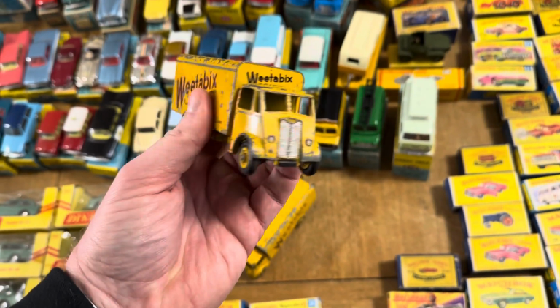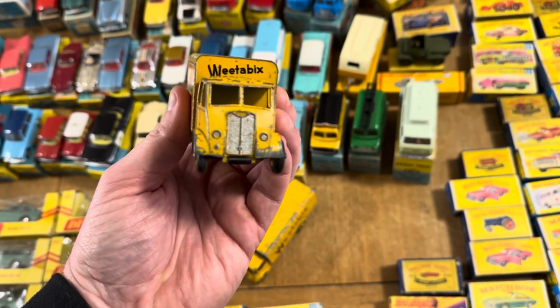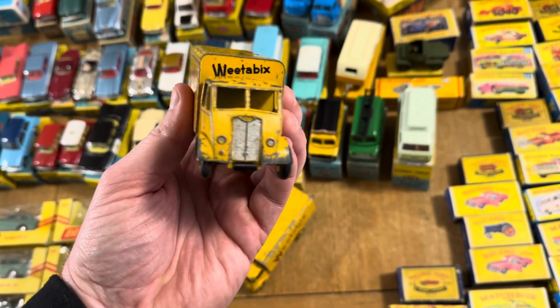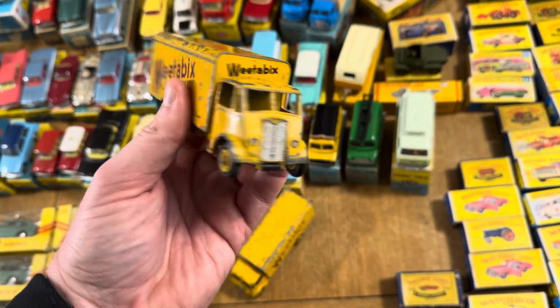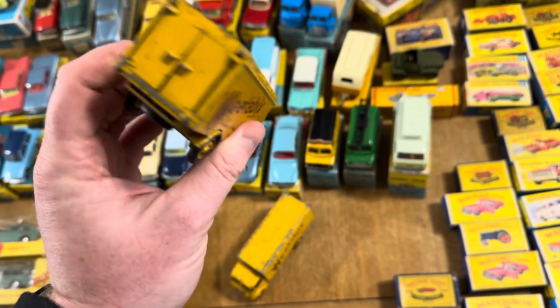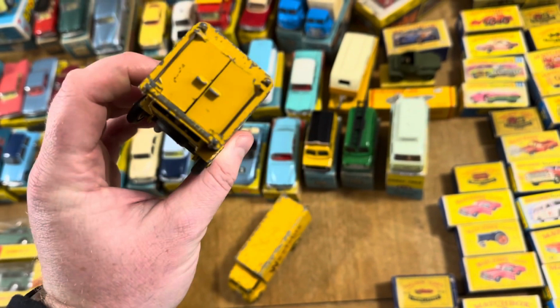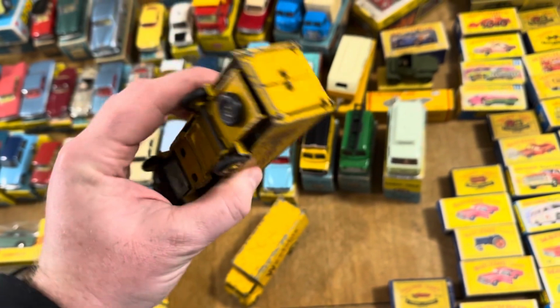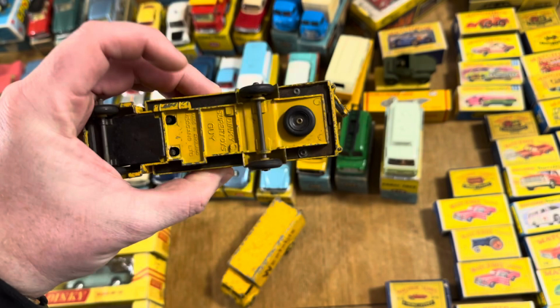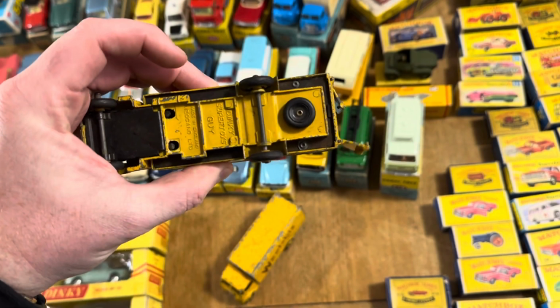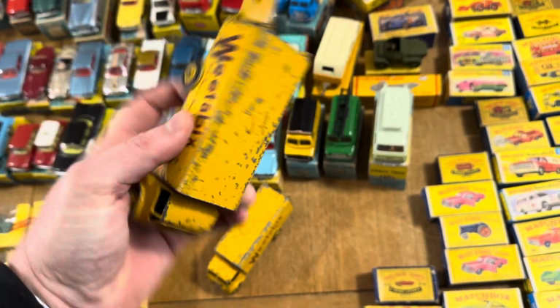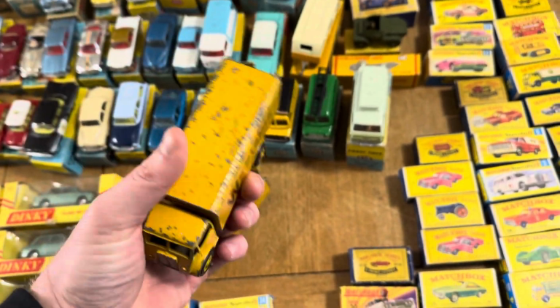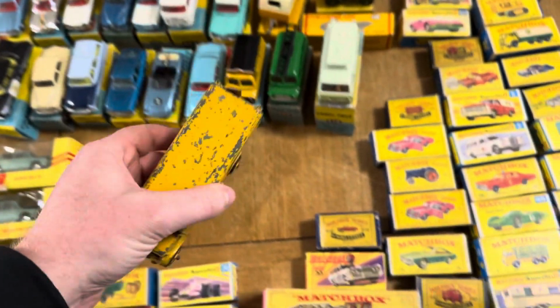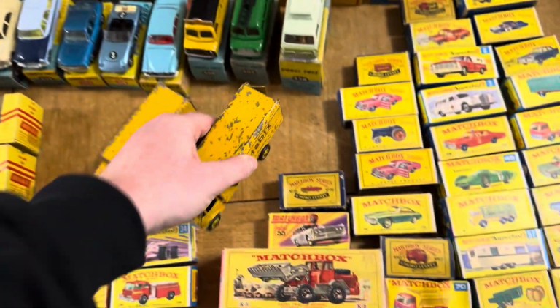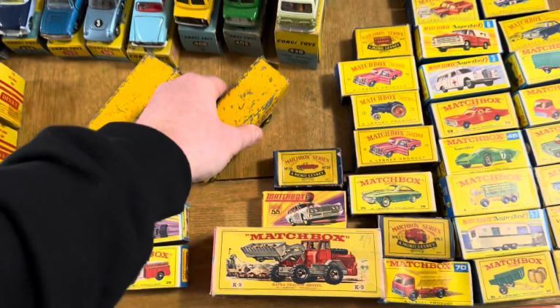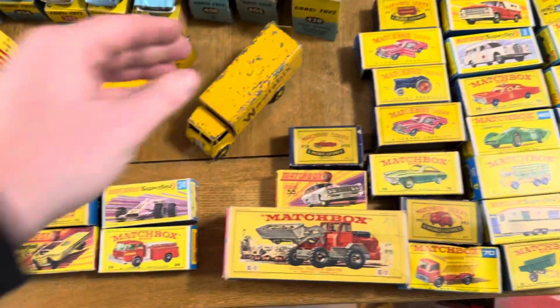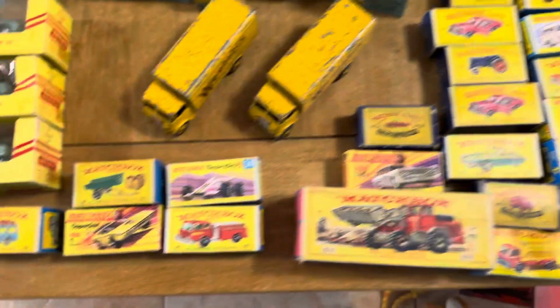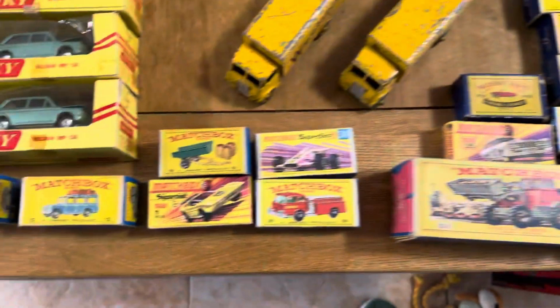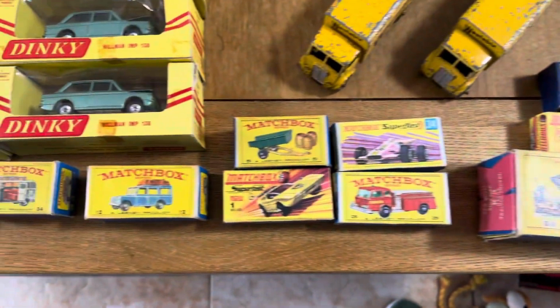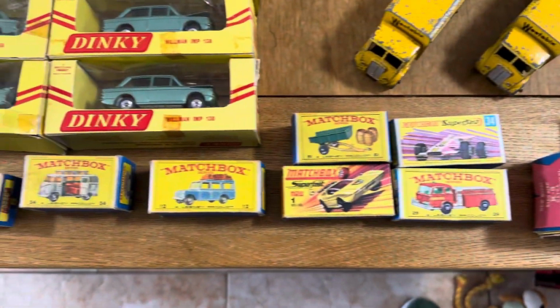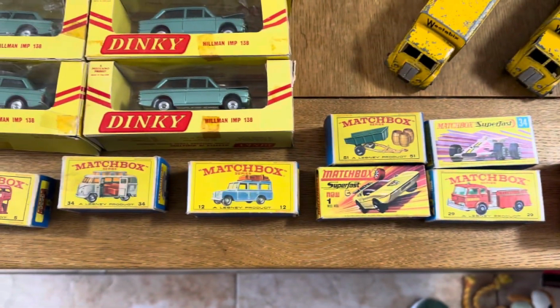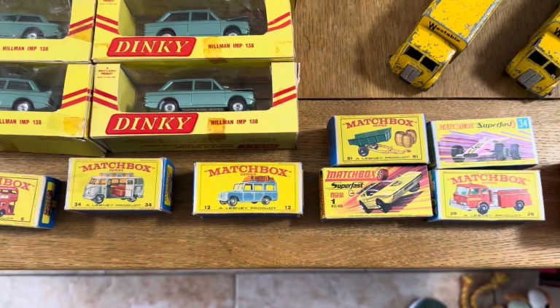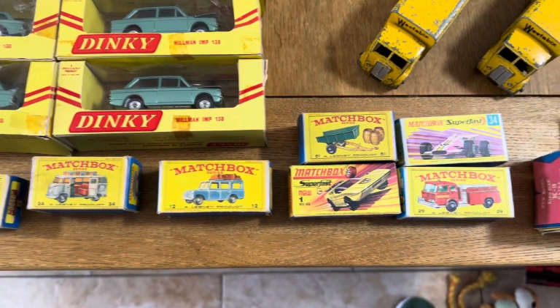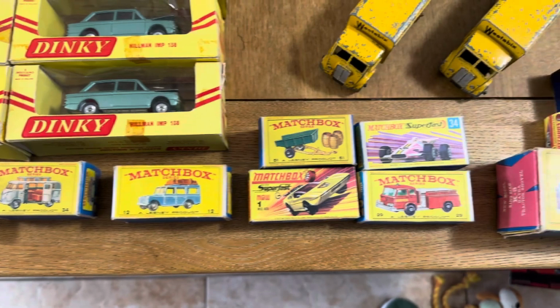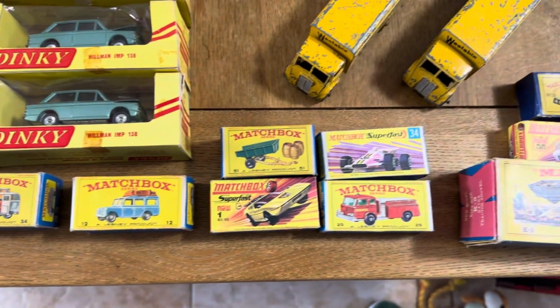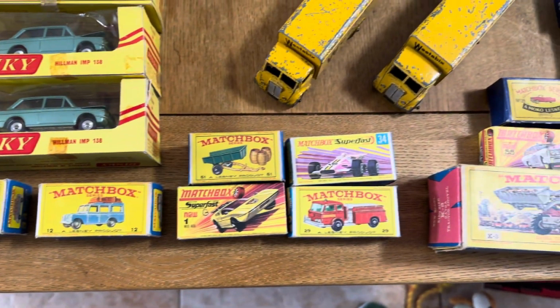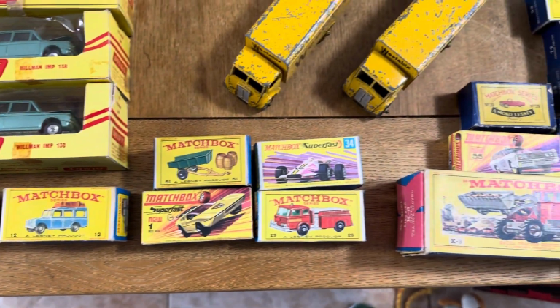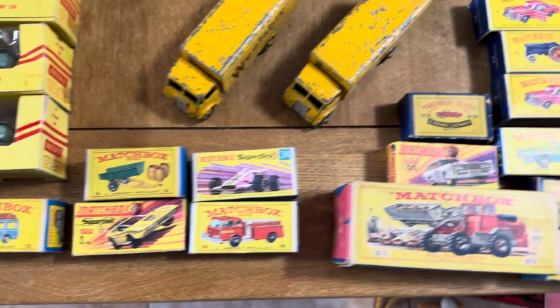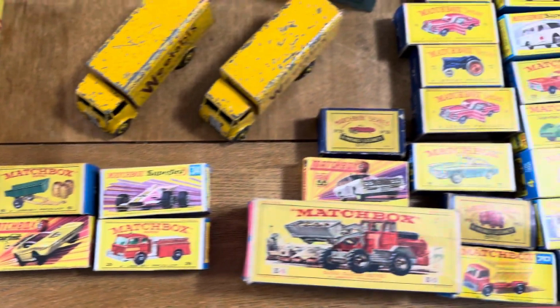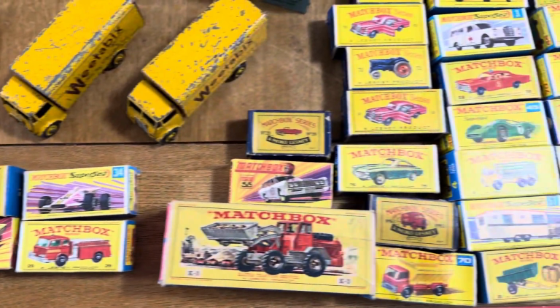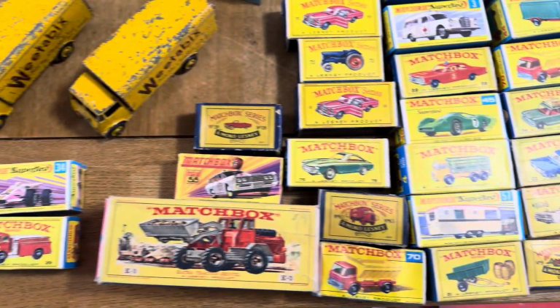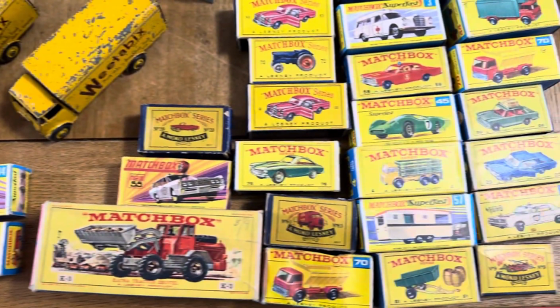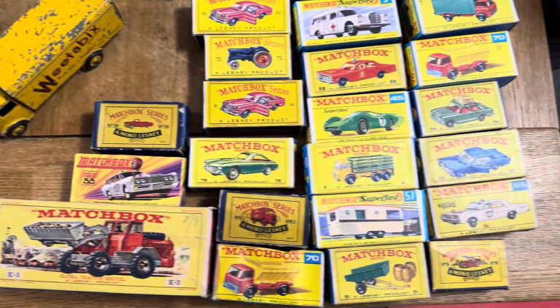If you're a Matchbox fan, we've got some lovely Lesneys right through to some Superfast. Let's take you through some of these.